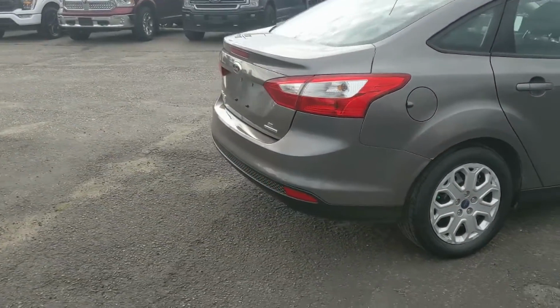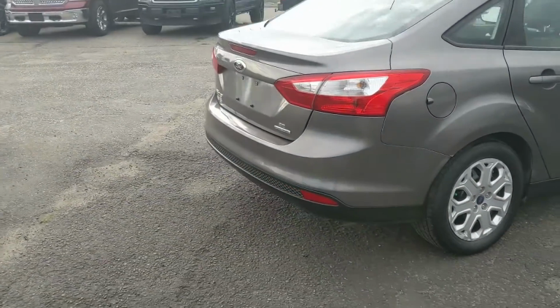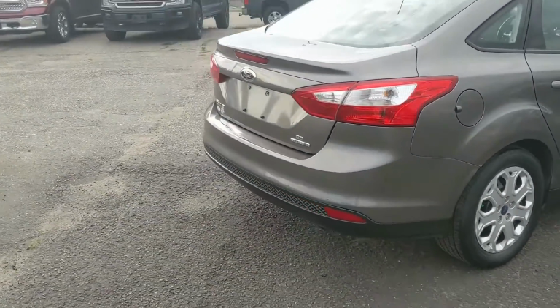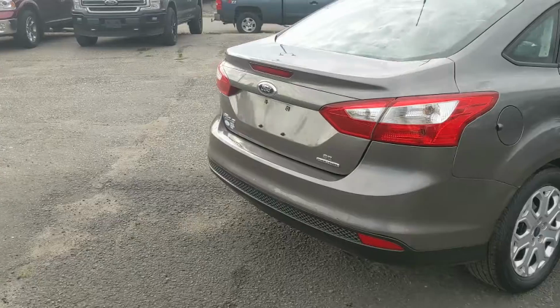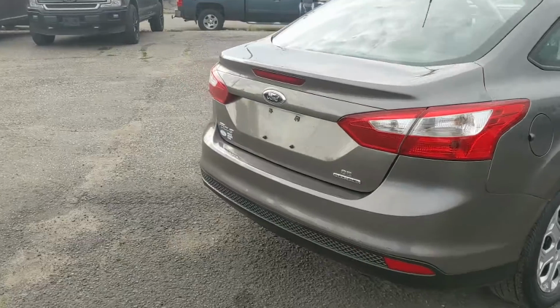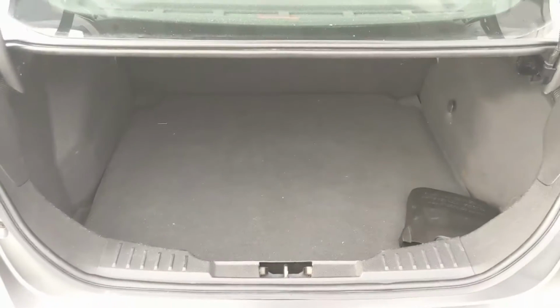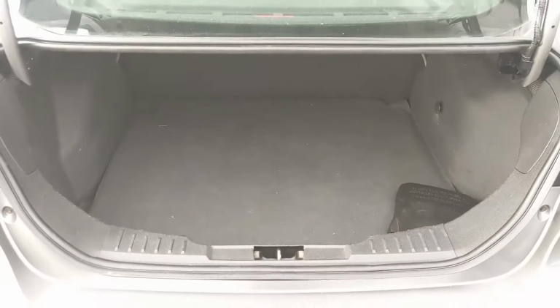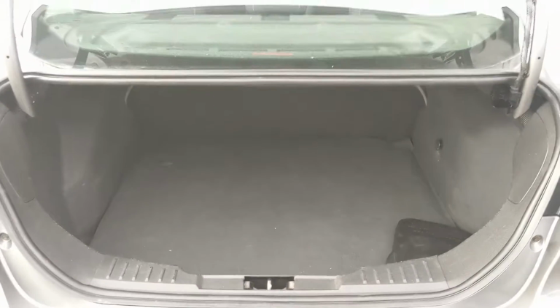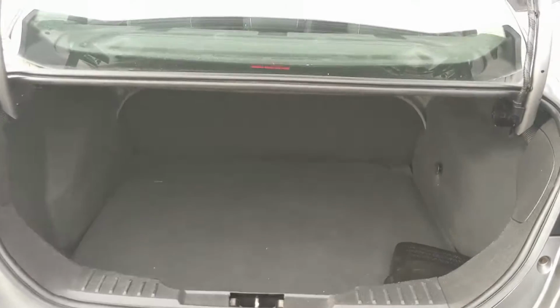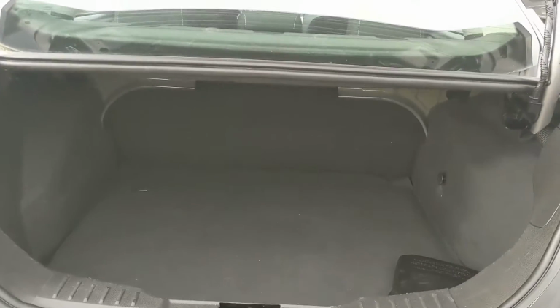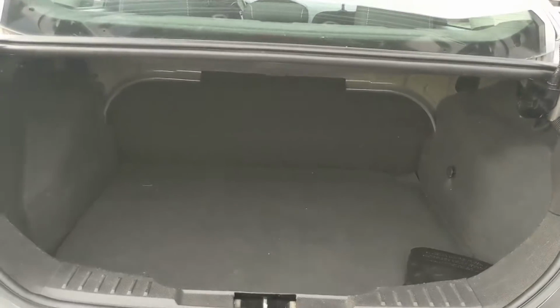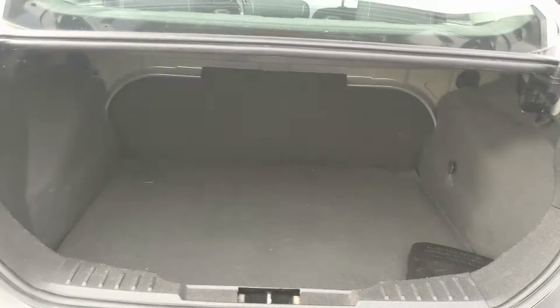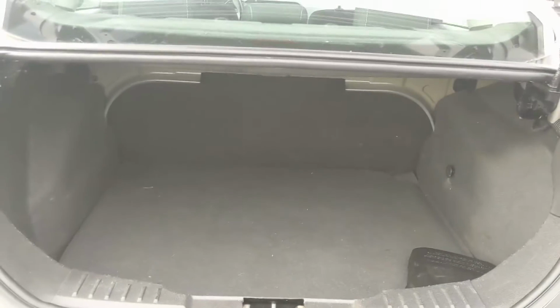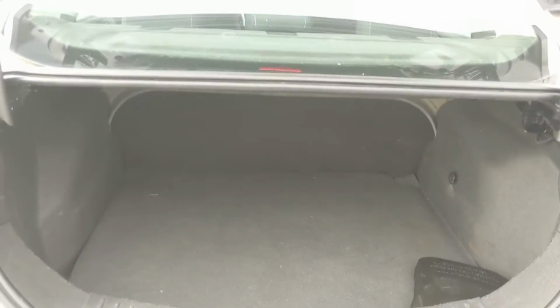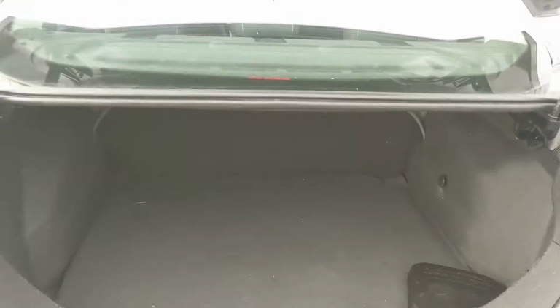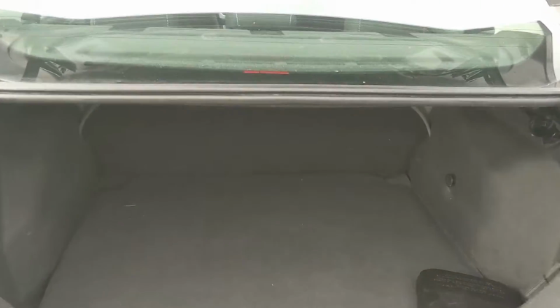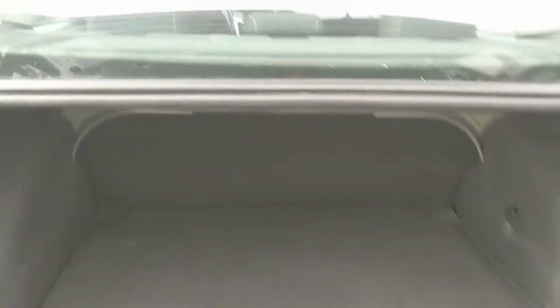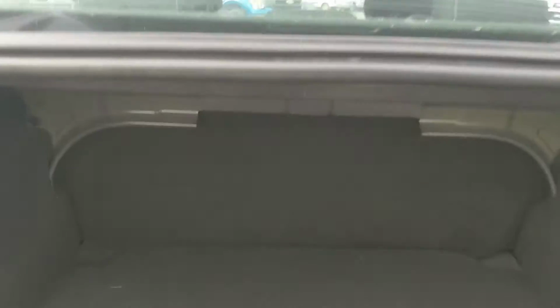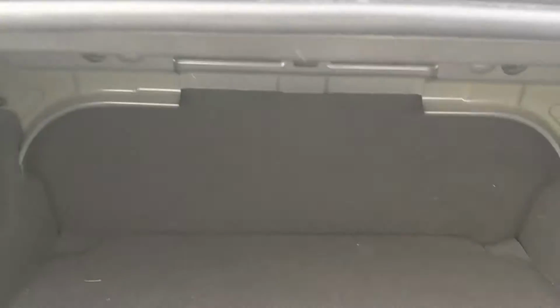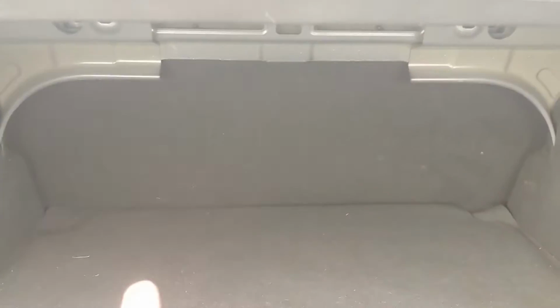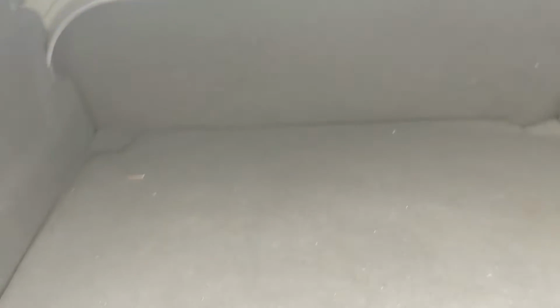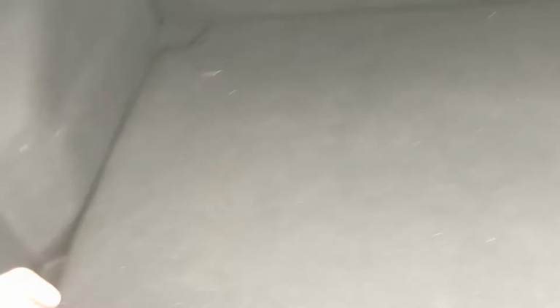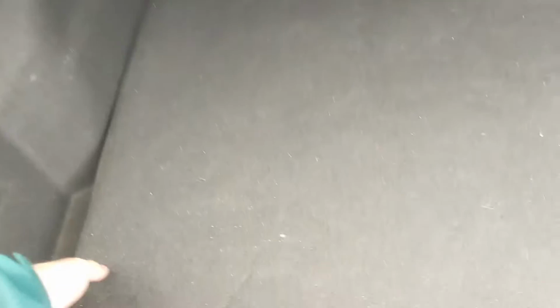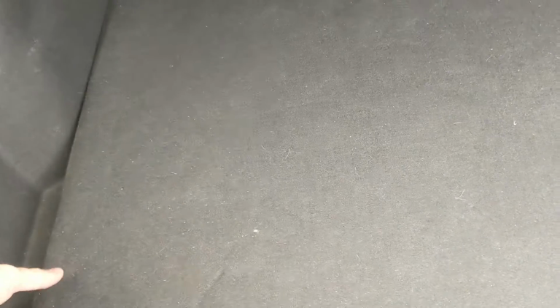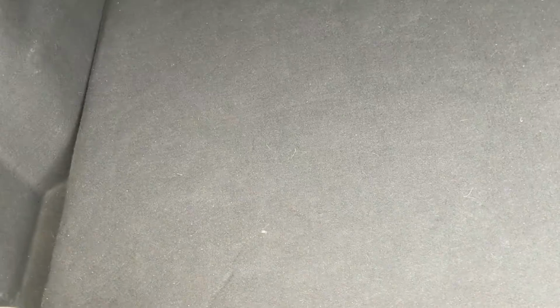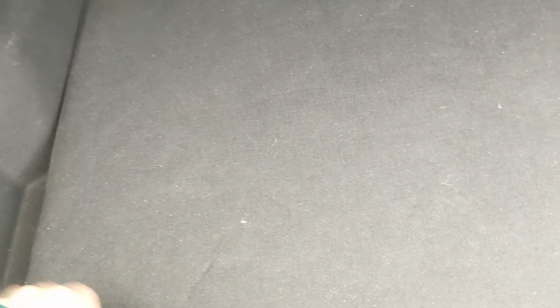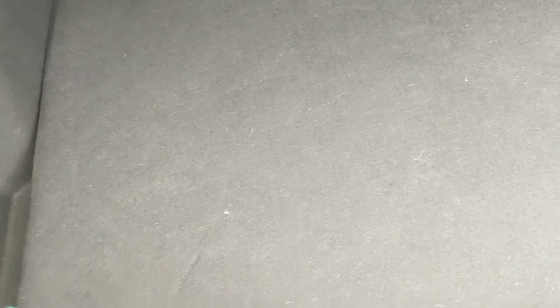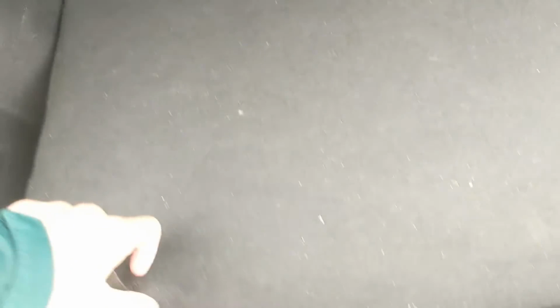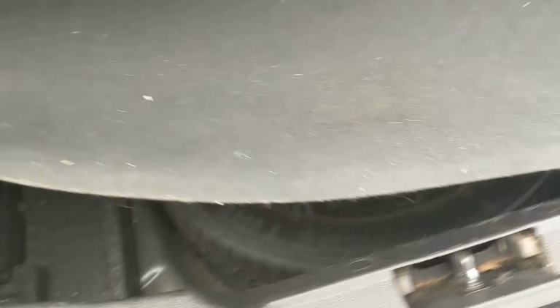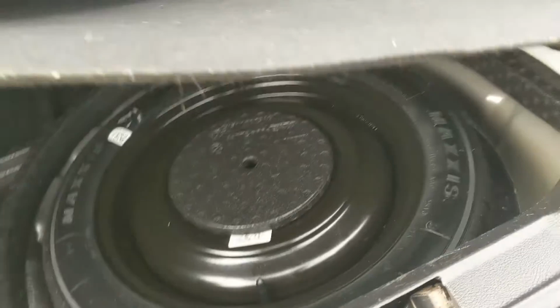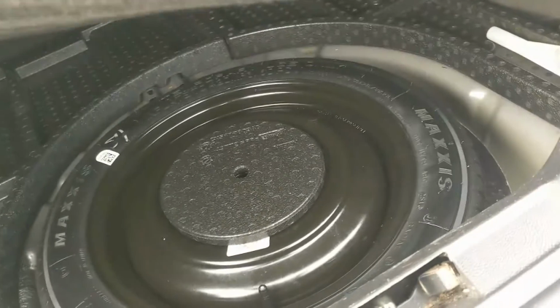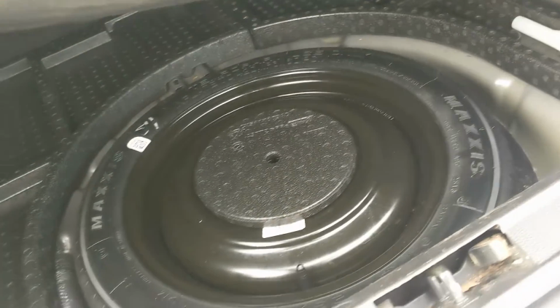Let's take a look inside. Looking into the trunk, which is relatively spacious and can always be expanded by folding down the rear seats, and underneath this cover here you have your spare wheel.